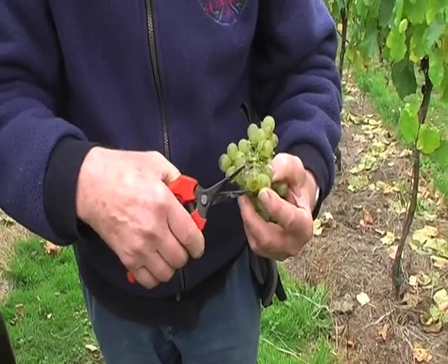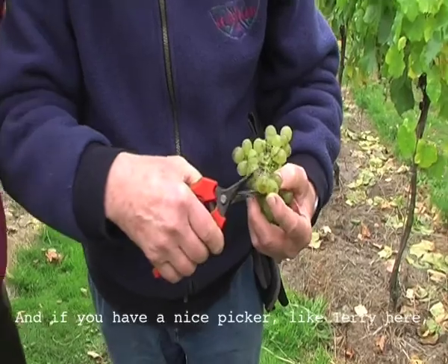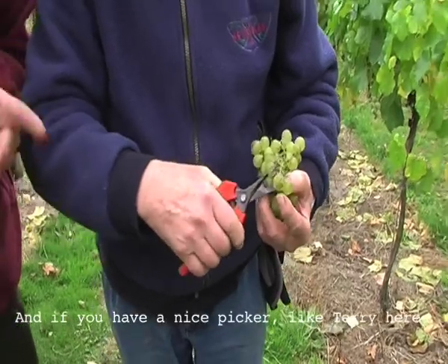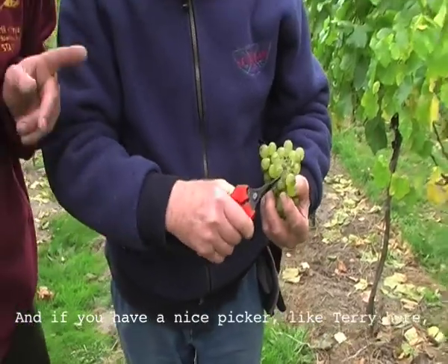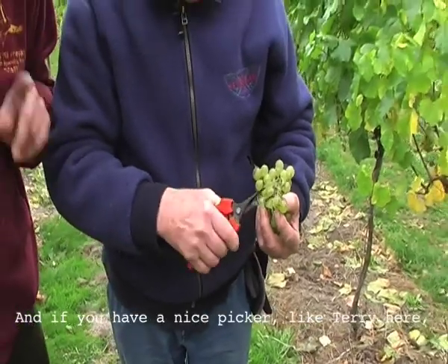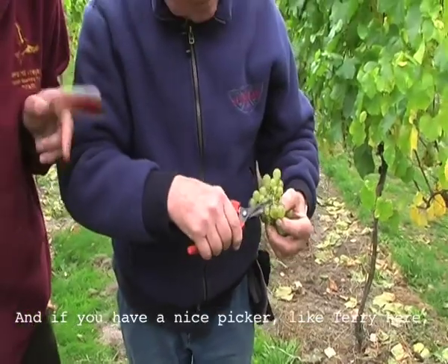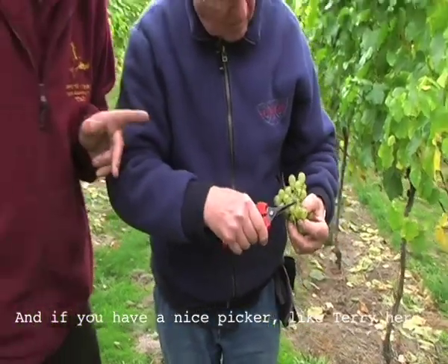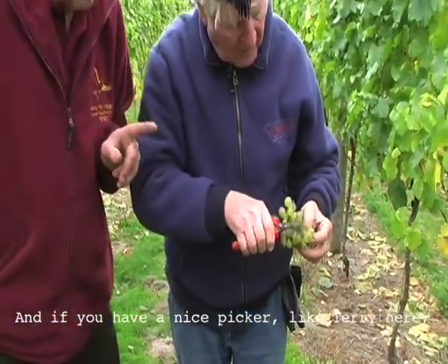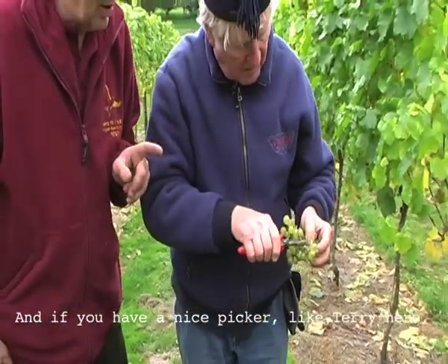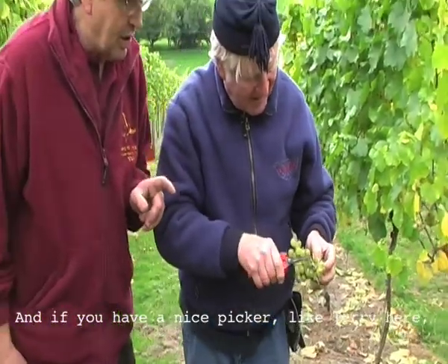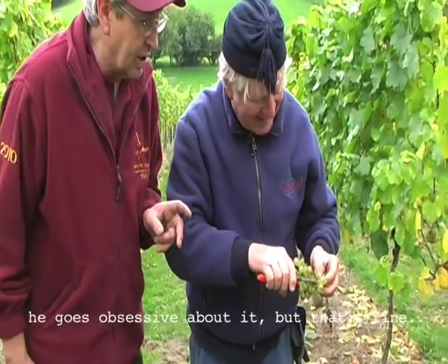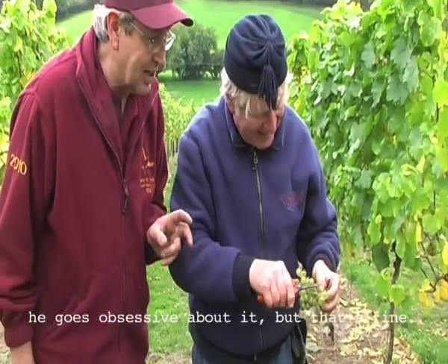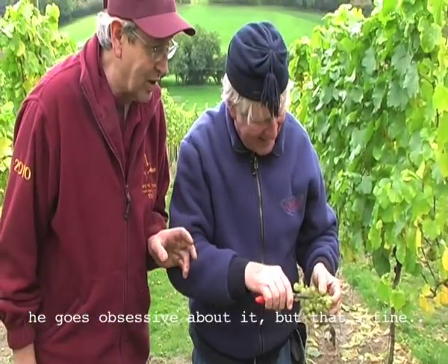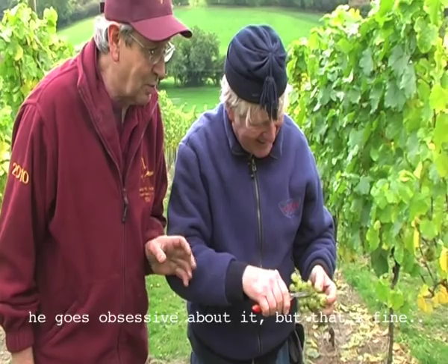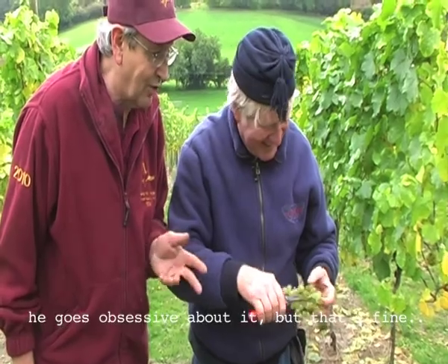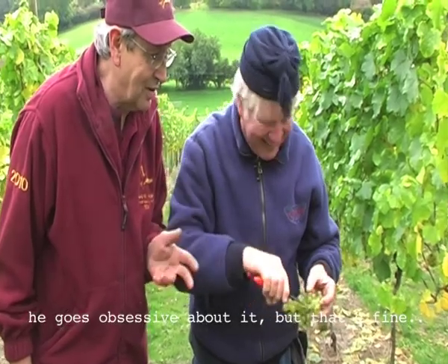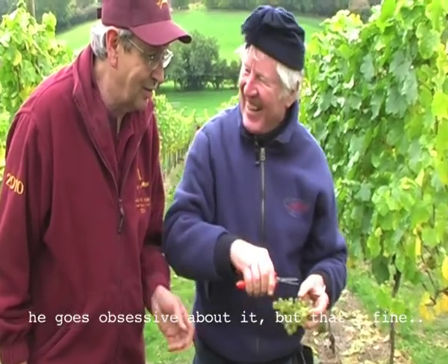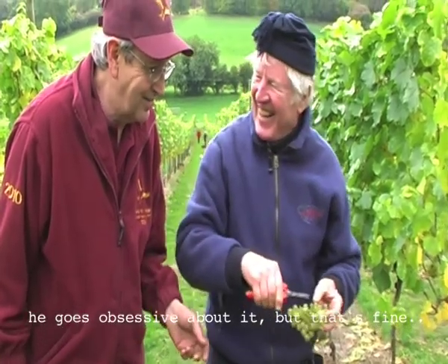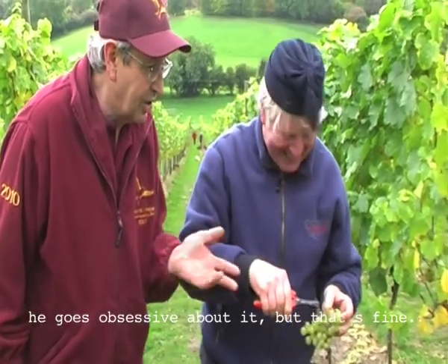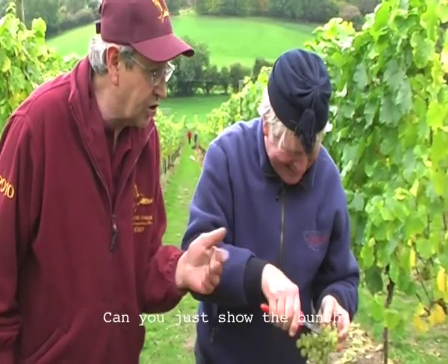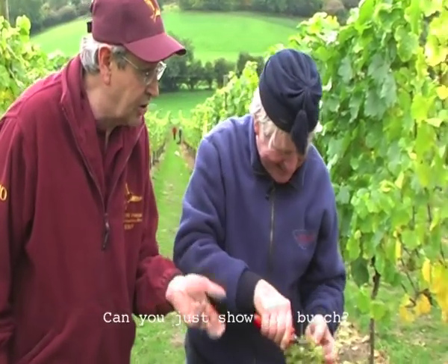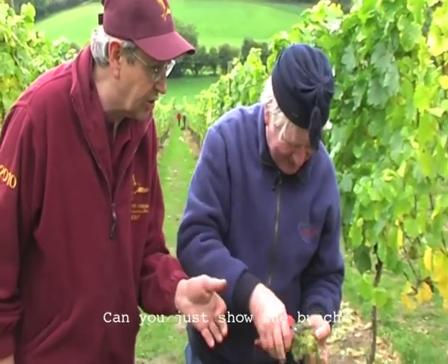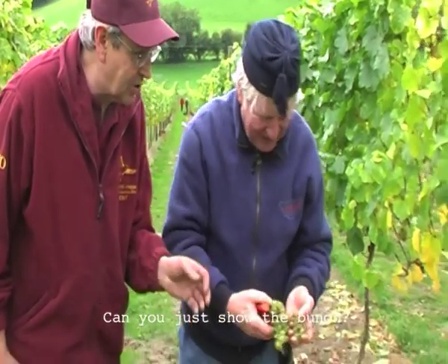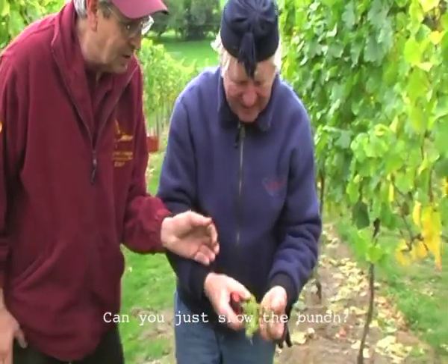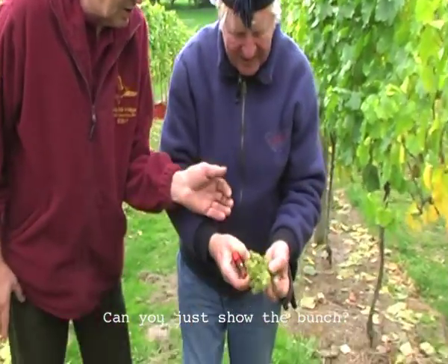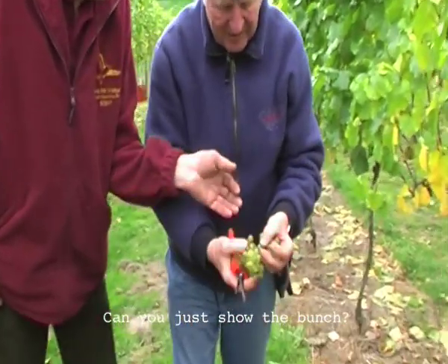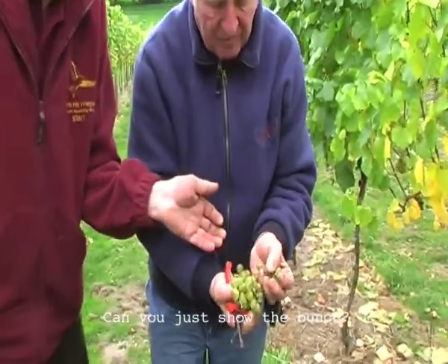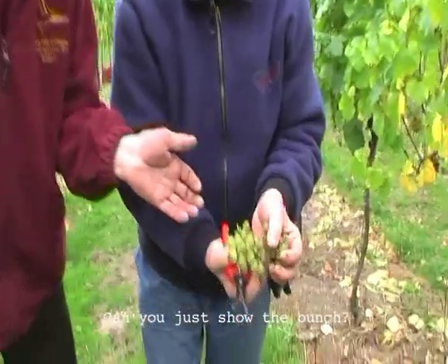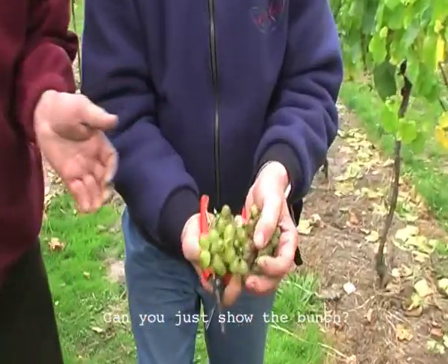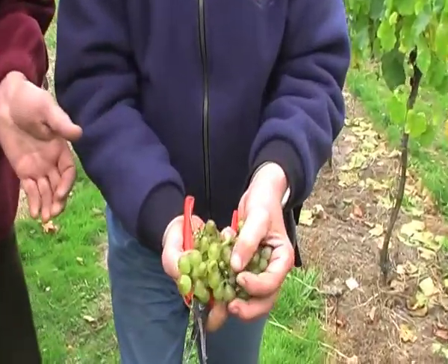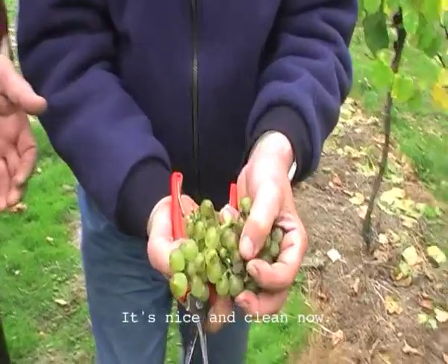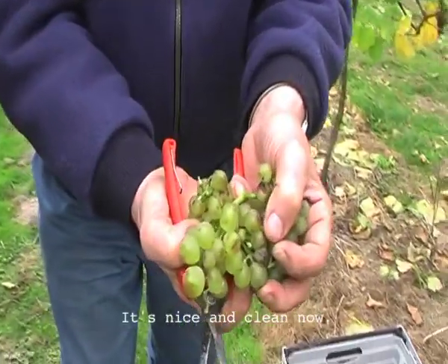And if you have a nice picker like Terry here, he goes obsessive about it, but that's fine. Can you just show the bunch? It's nice and clean now.